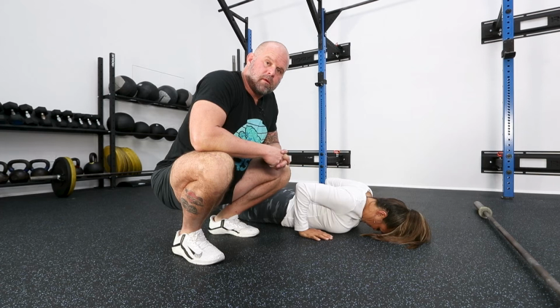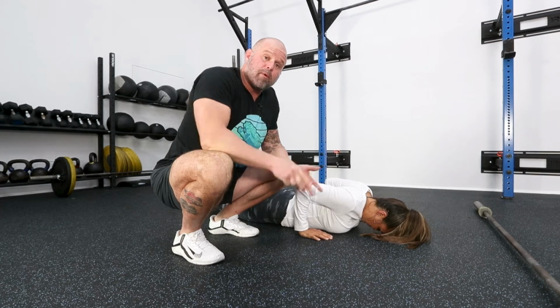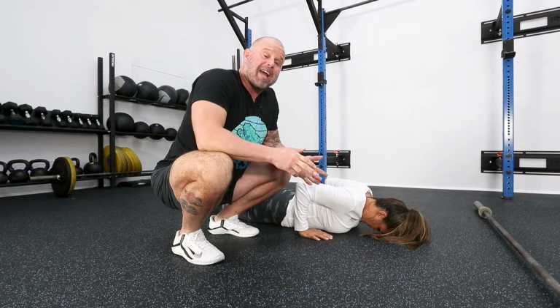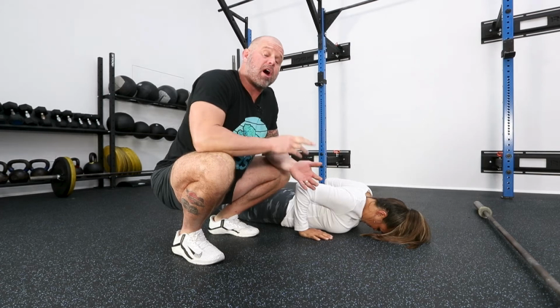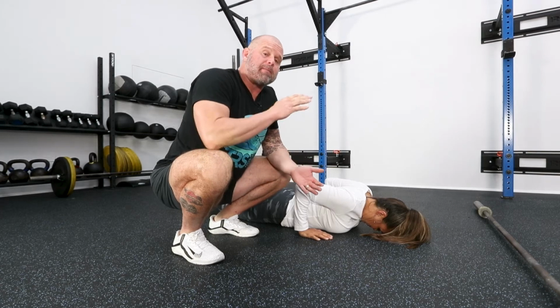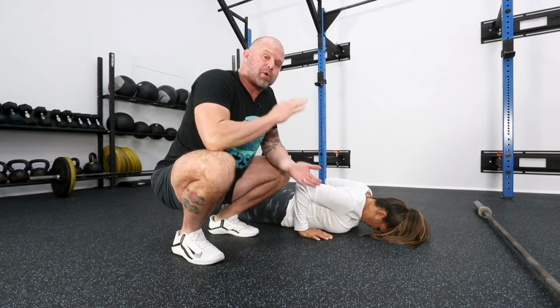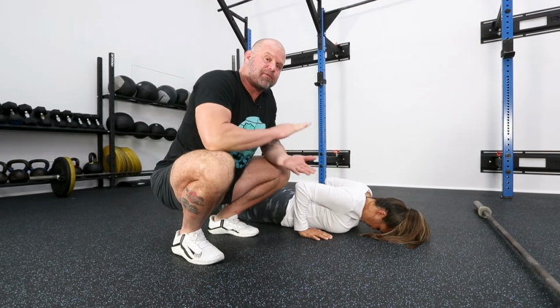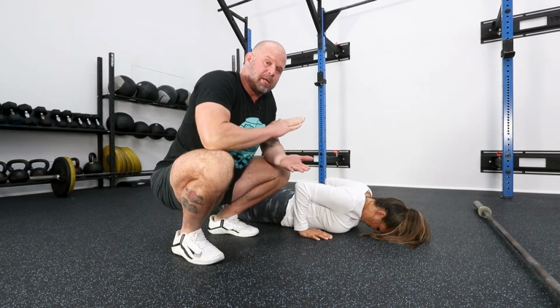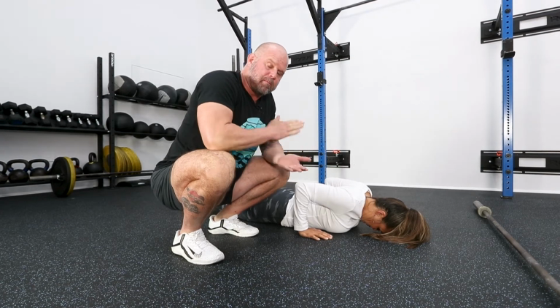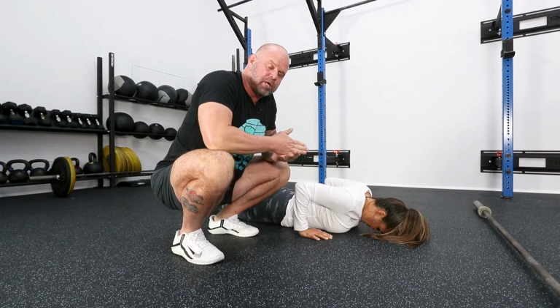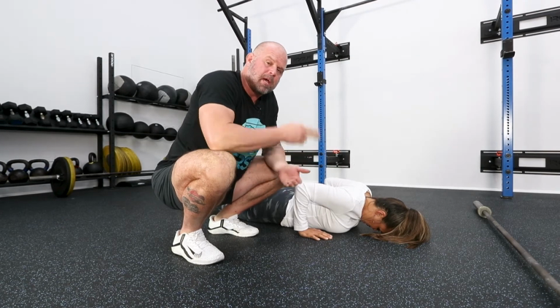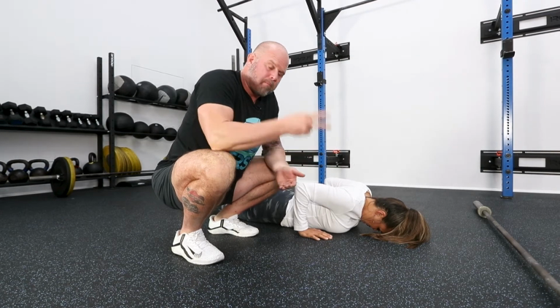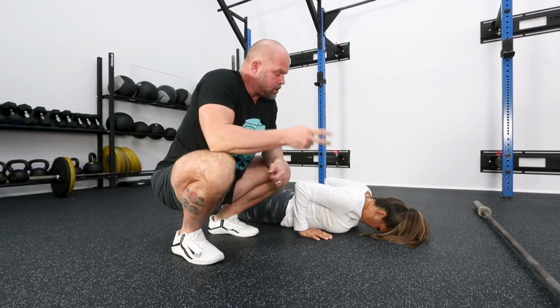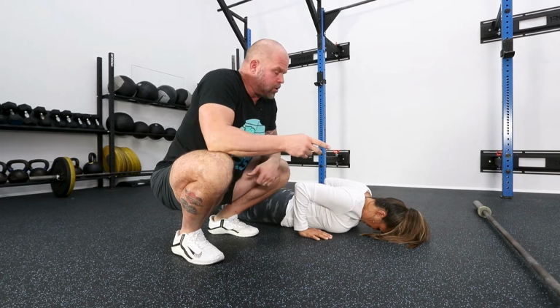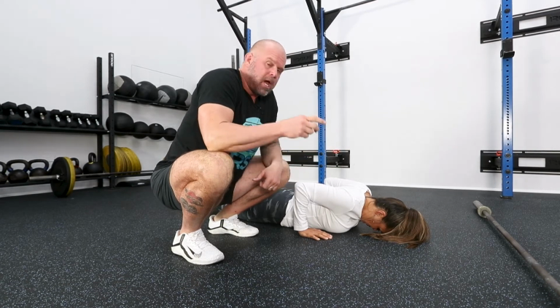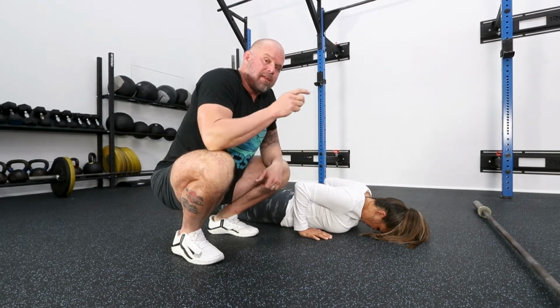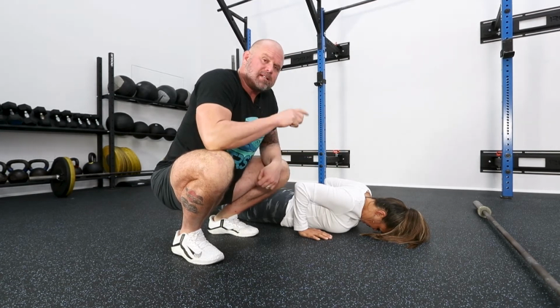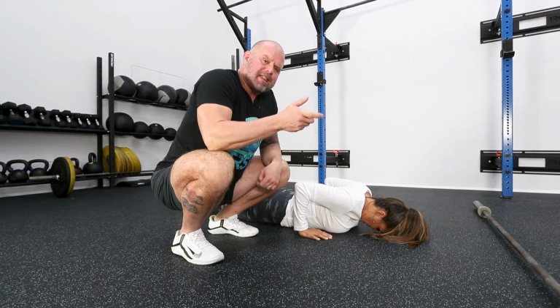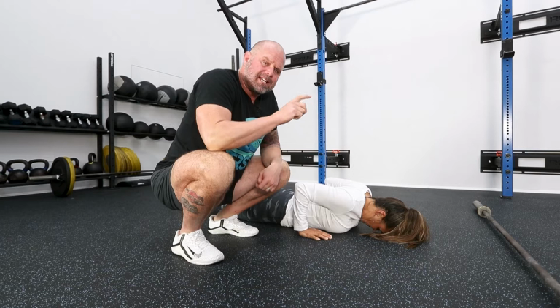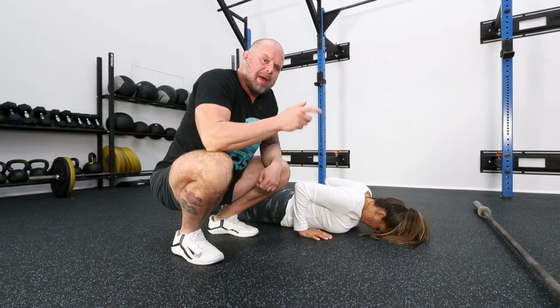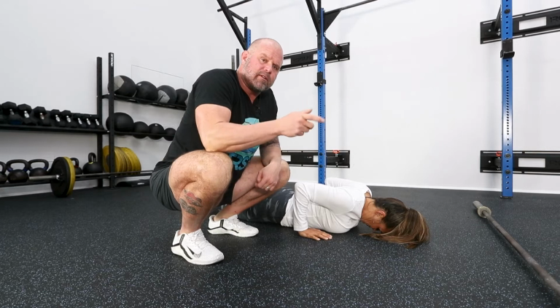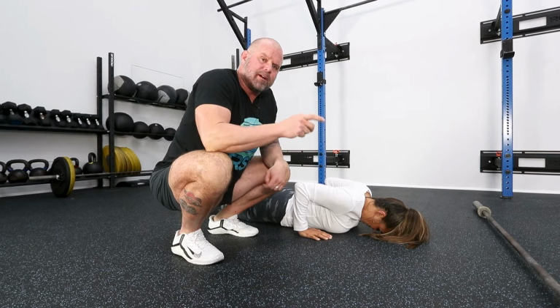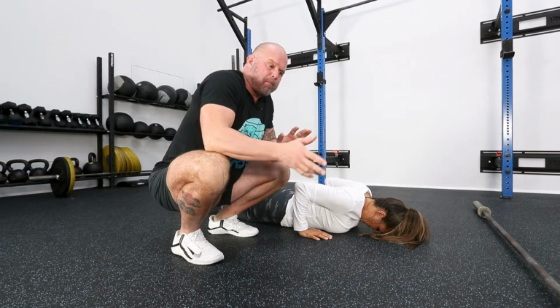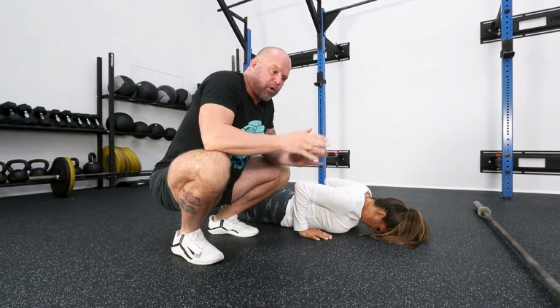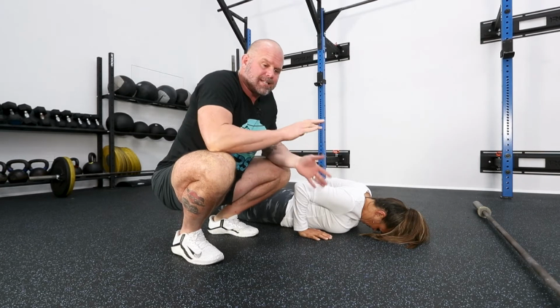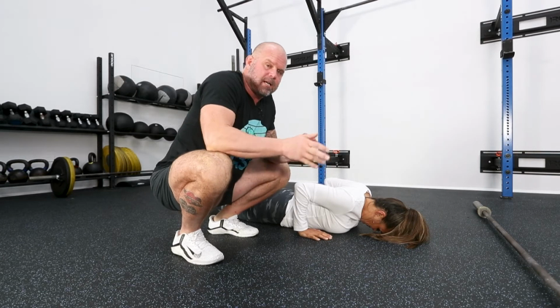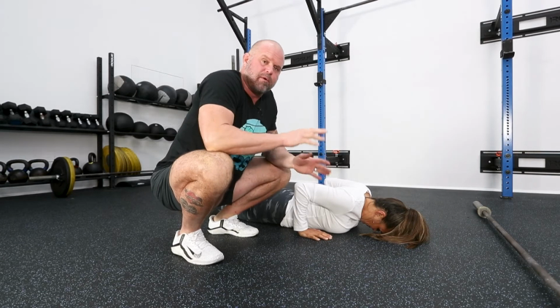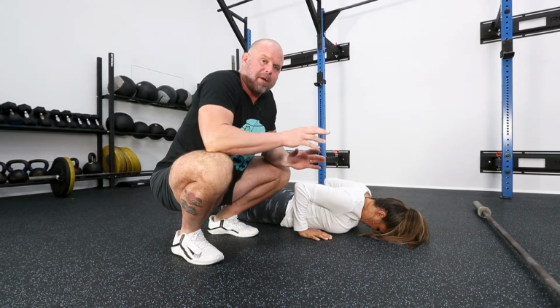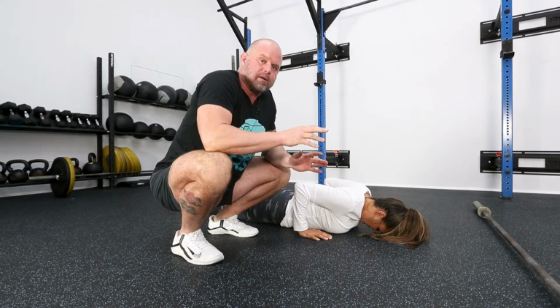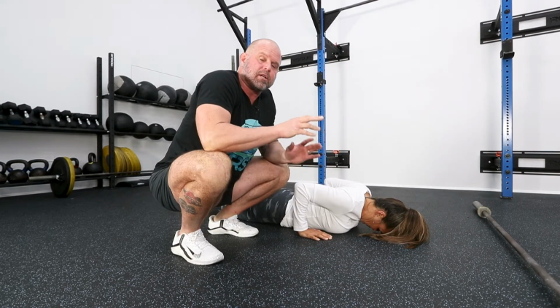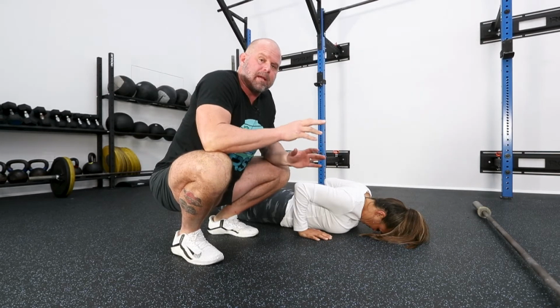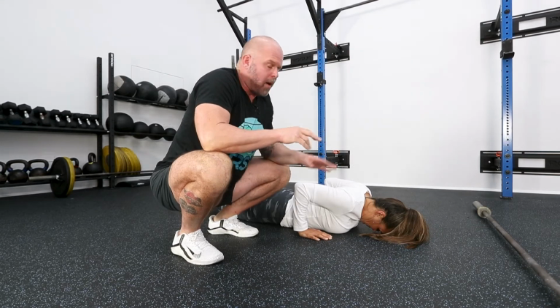We're back talking about transferability of the push-ups, part two, and this is that idea of pattern interference. Am I practicing different movement patterns to solve the same problem?